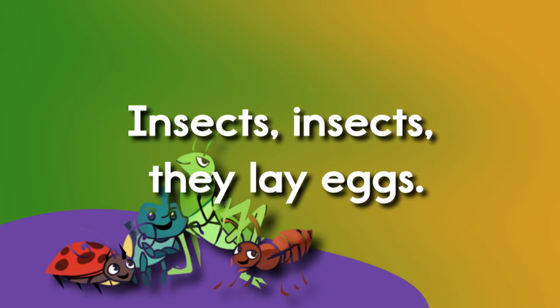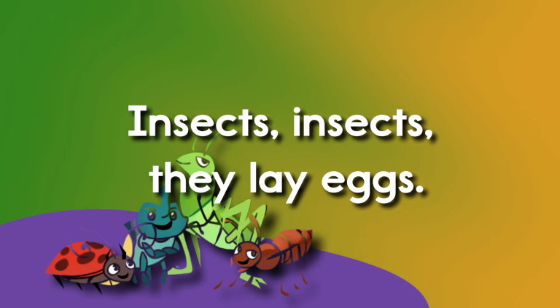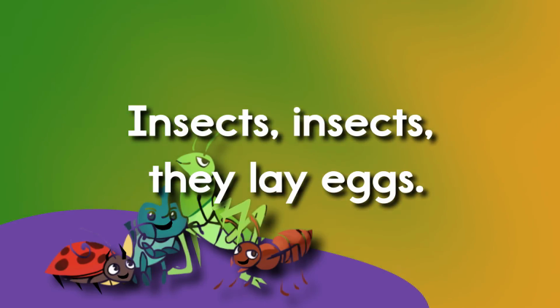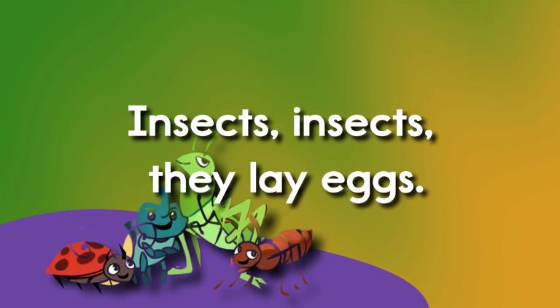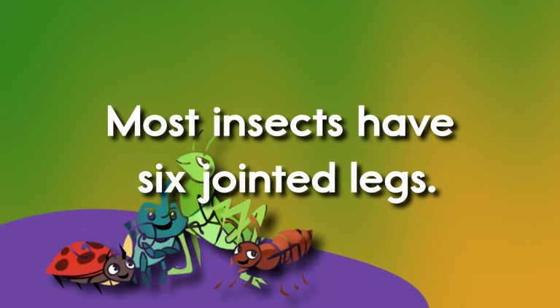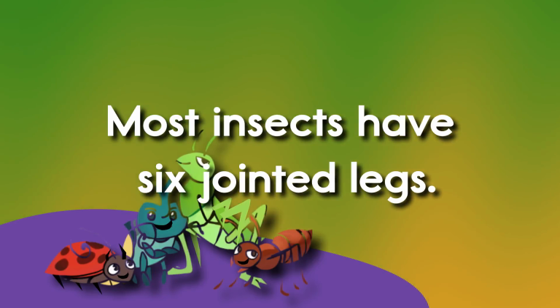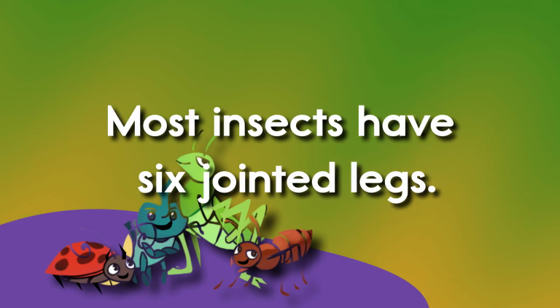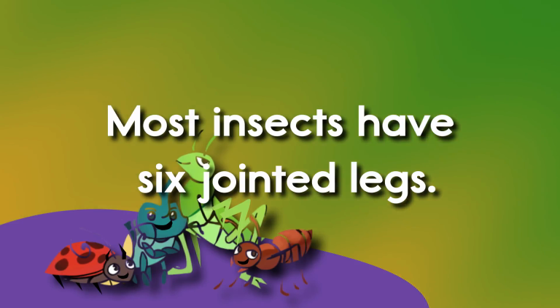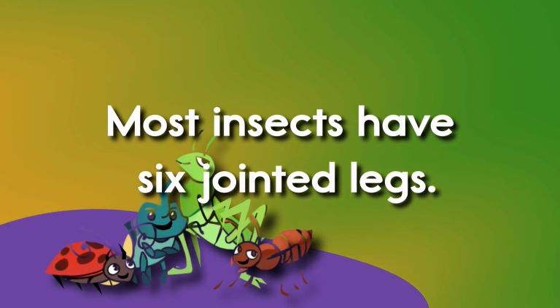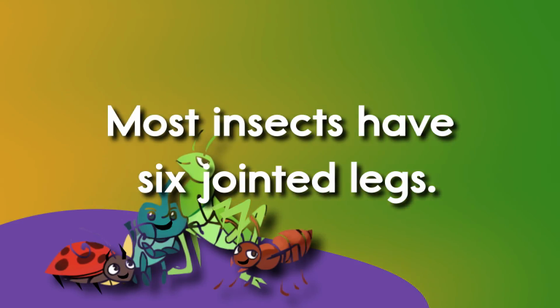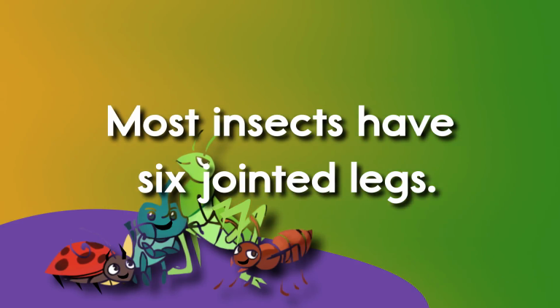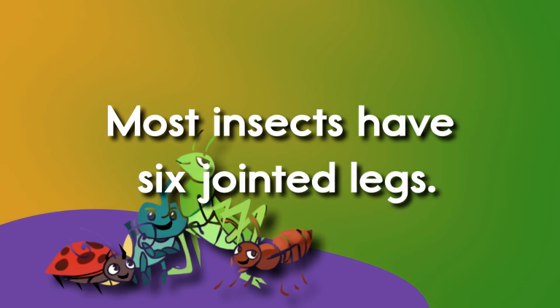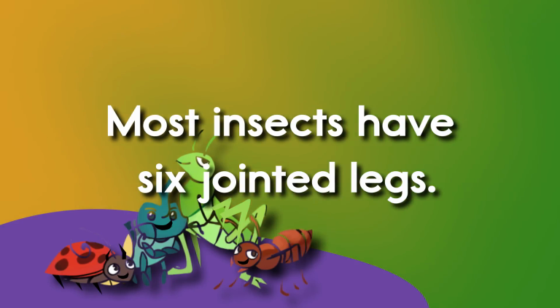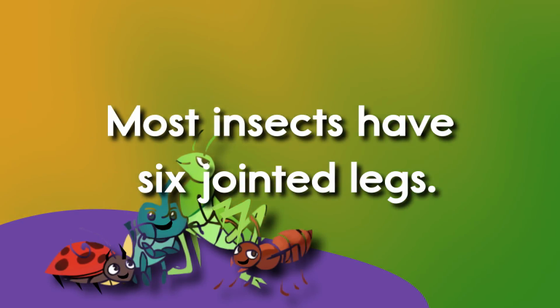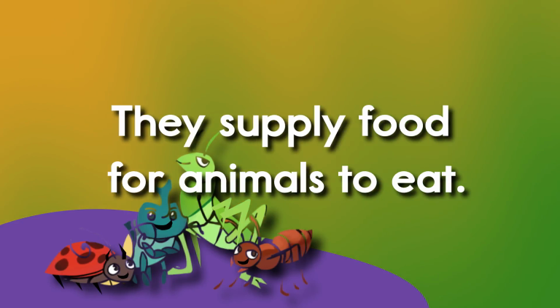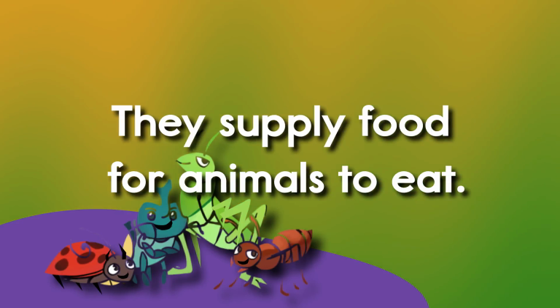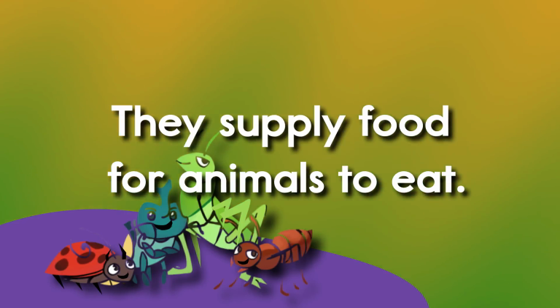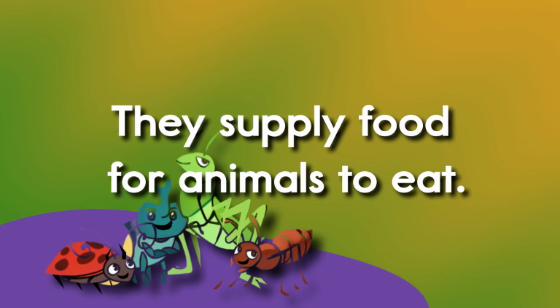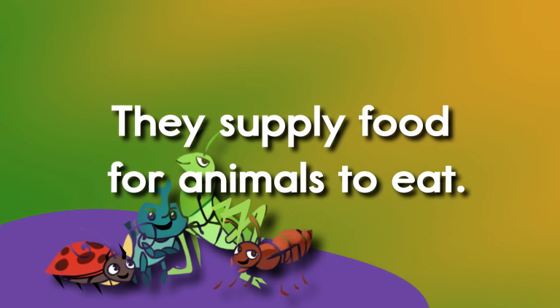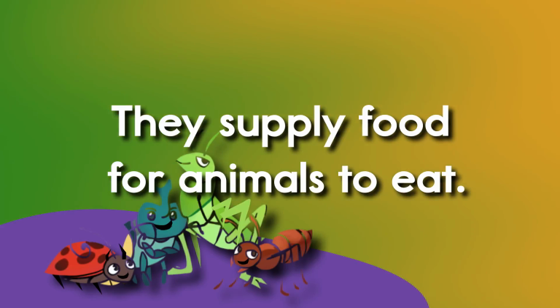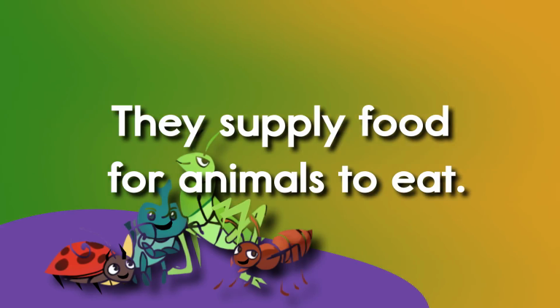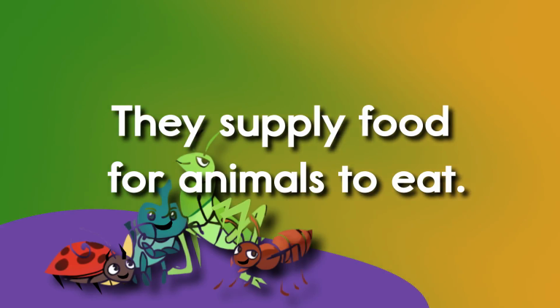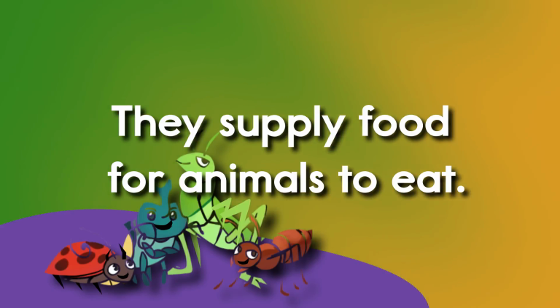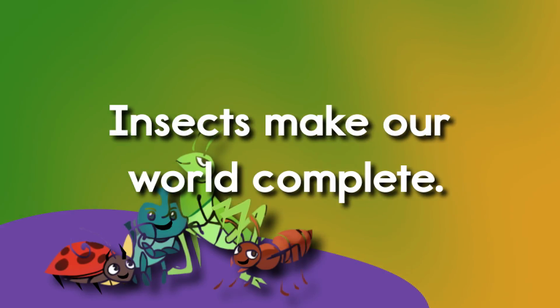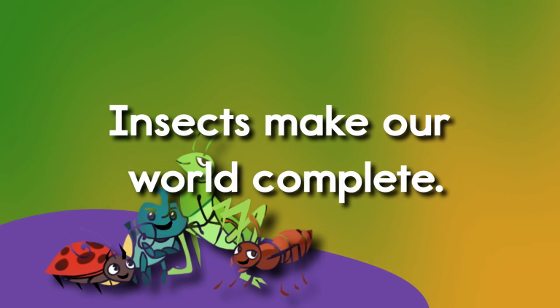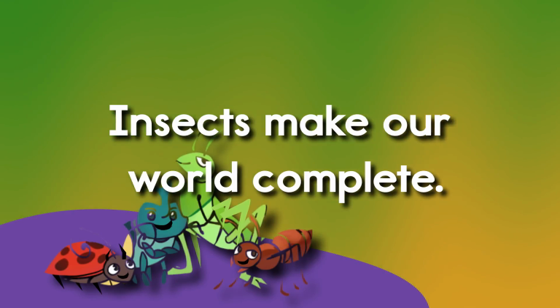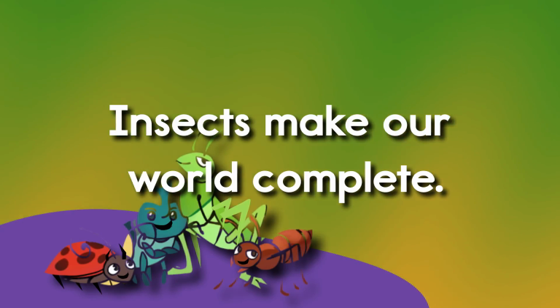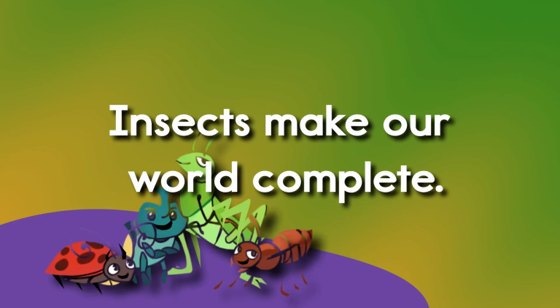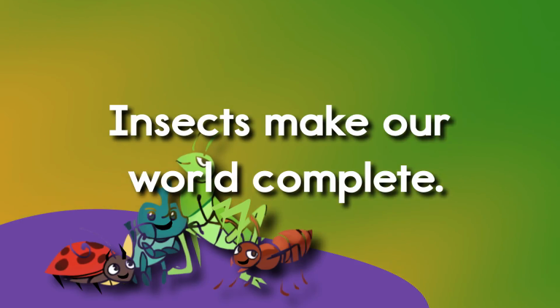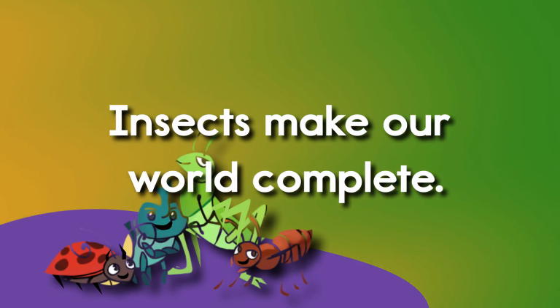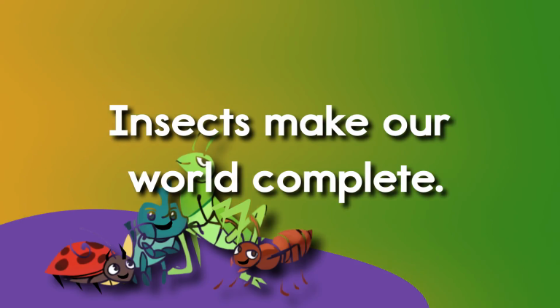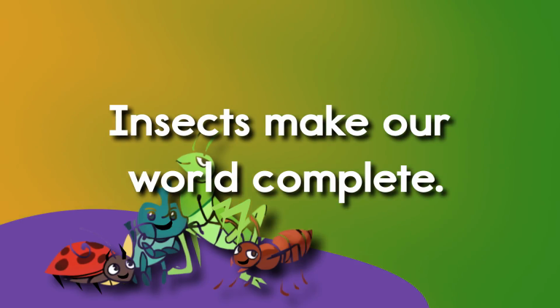Insects, insects, insects, they lay eggs. Most insects have six jointed legs. They supply food for animals to eat. Insects make our world complete.